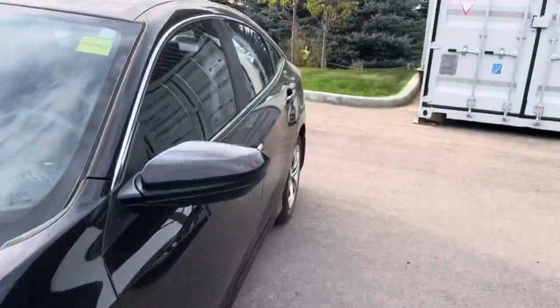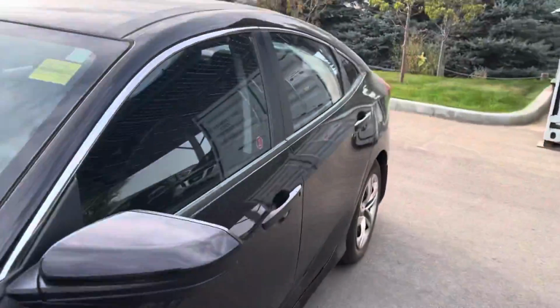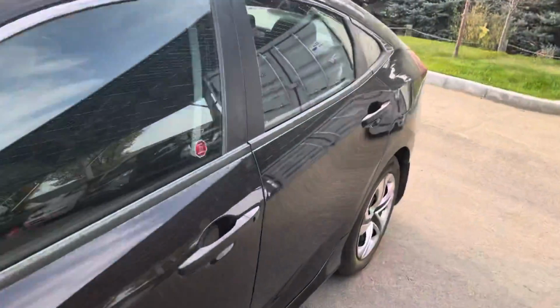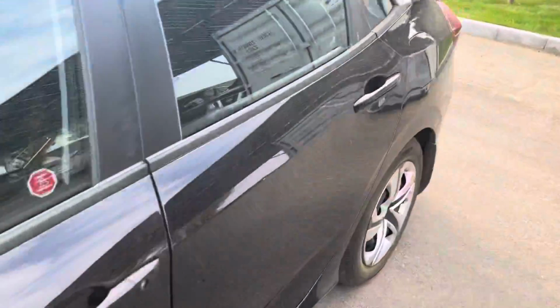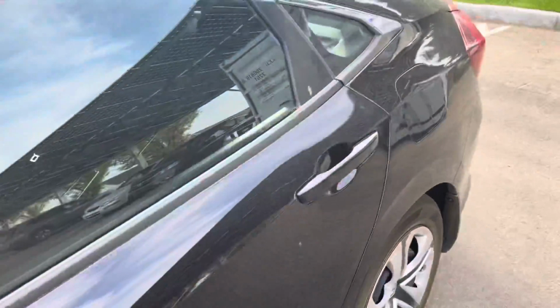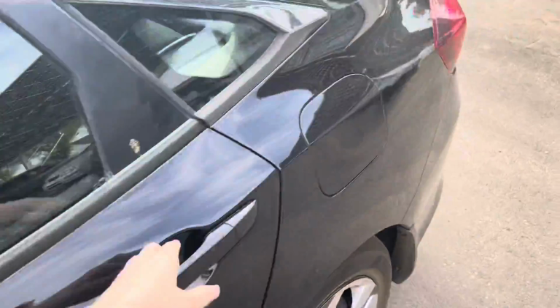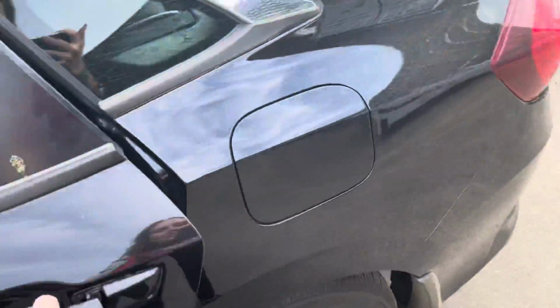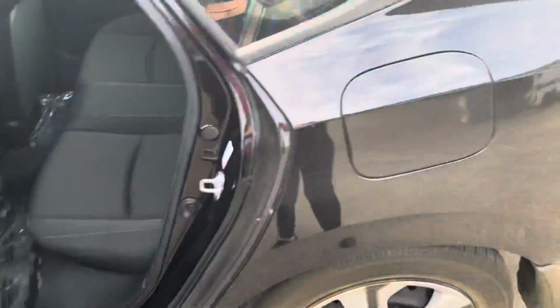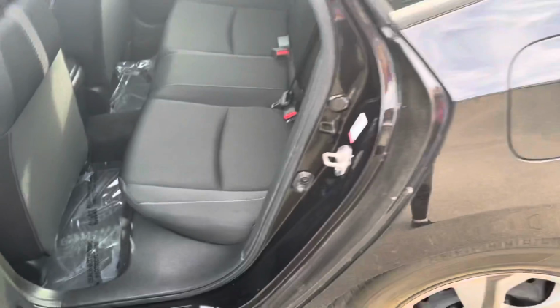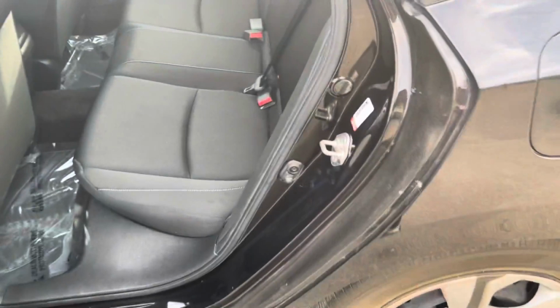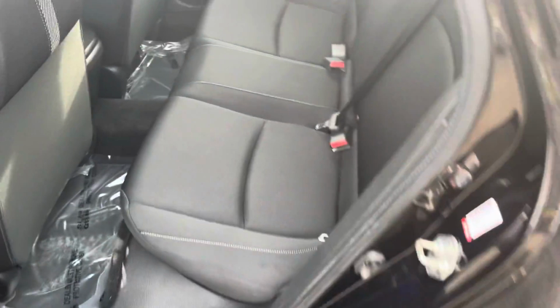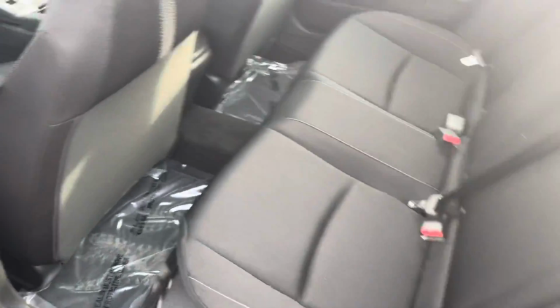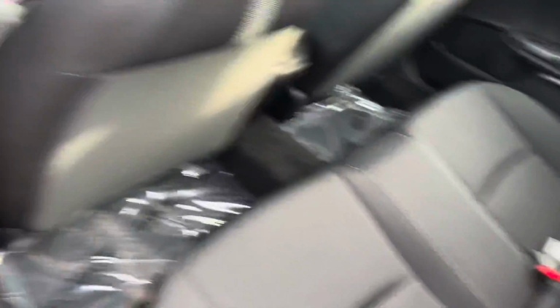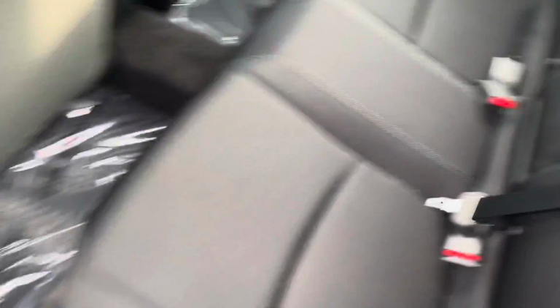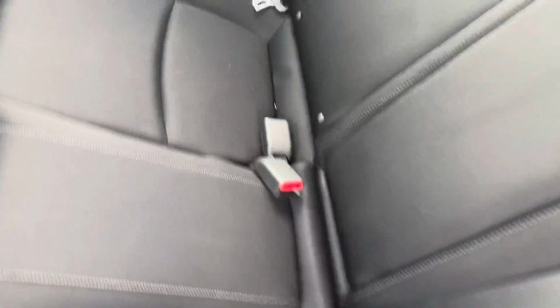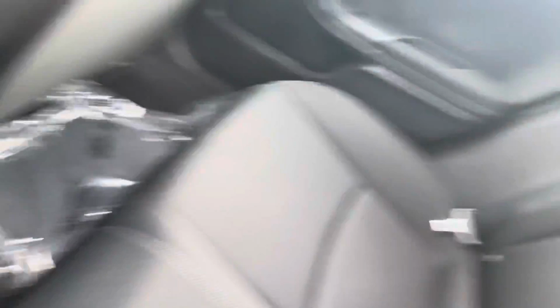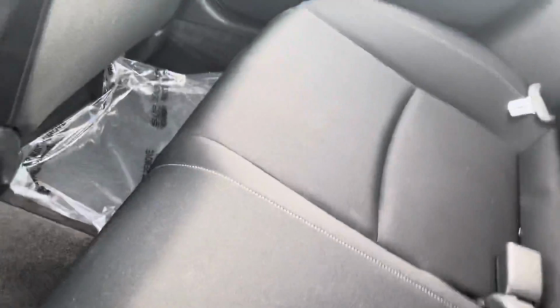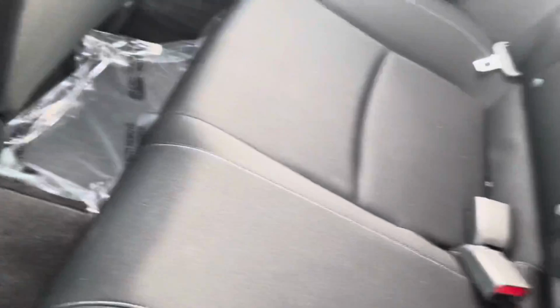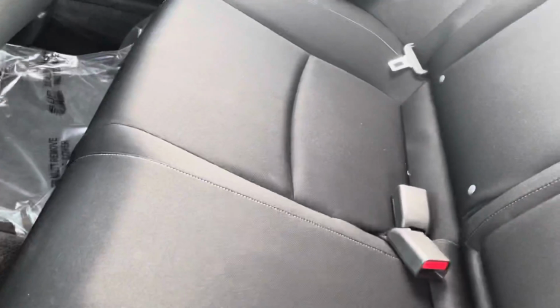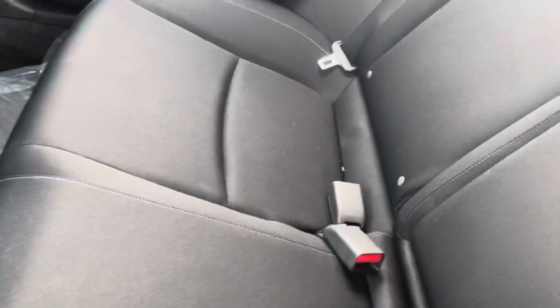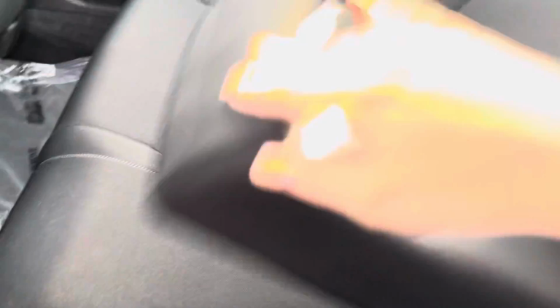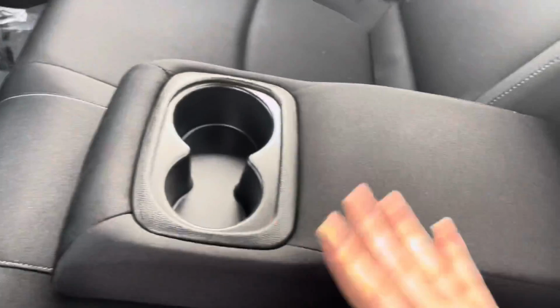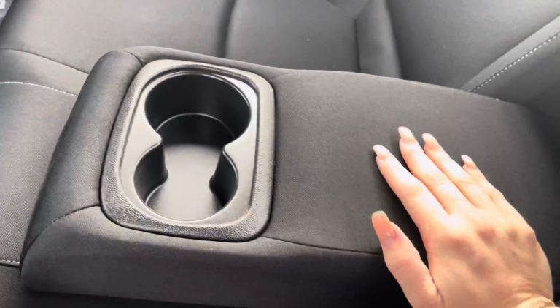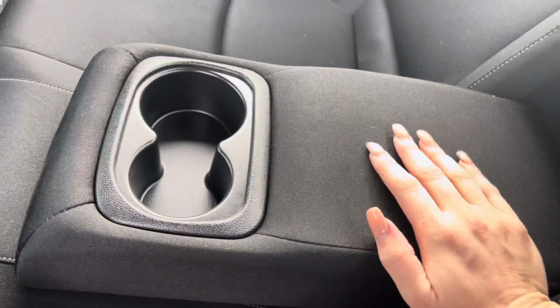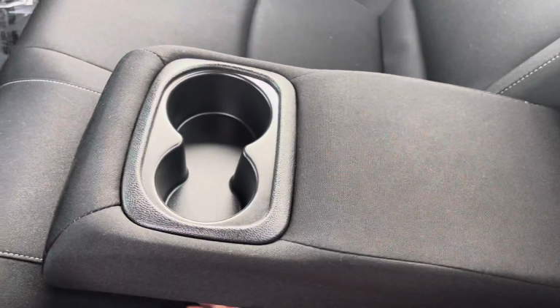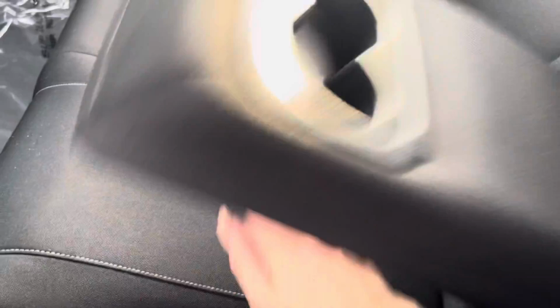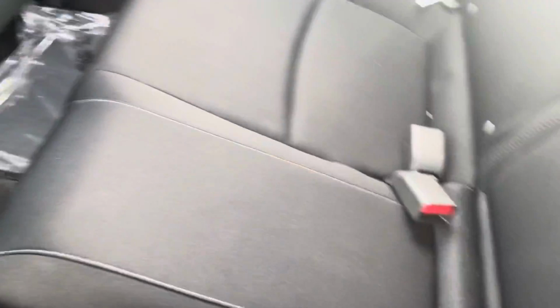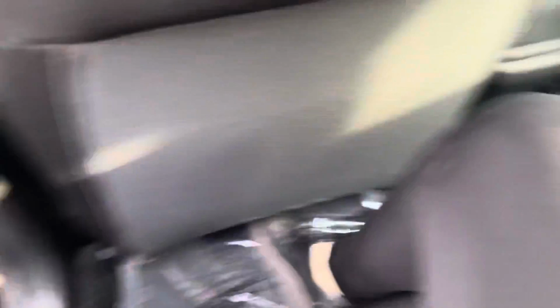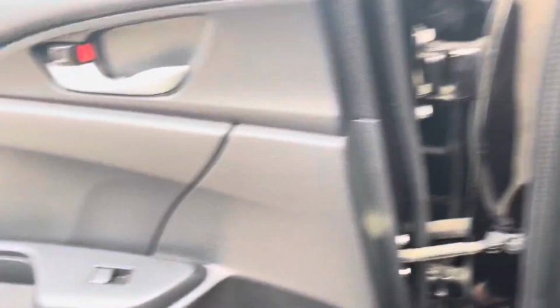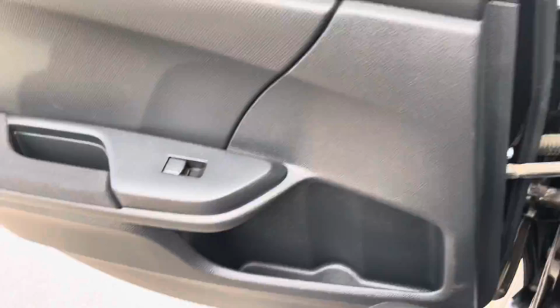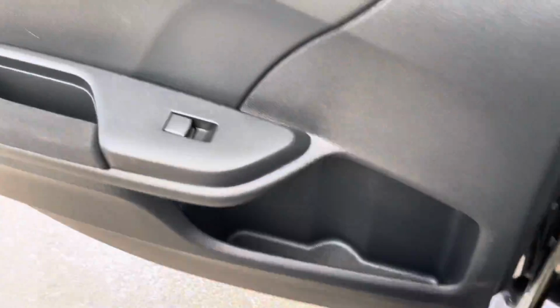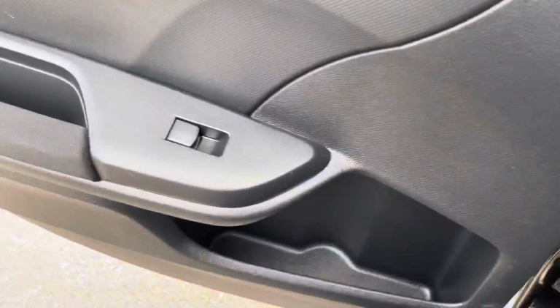When we hop in the back seat, you'll see that the condition is excellent — these seats look like they haven't even been sat in. You do have your center console here with armrest and cup holders, and some extra storage in the doors as well.